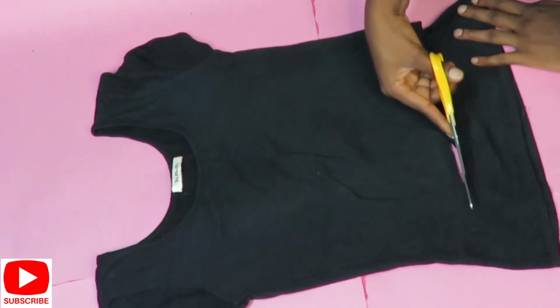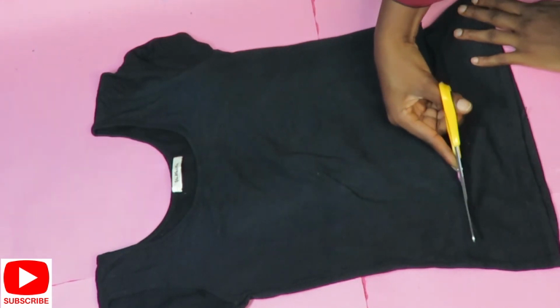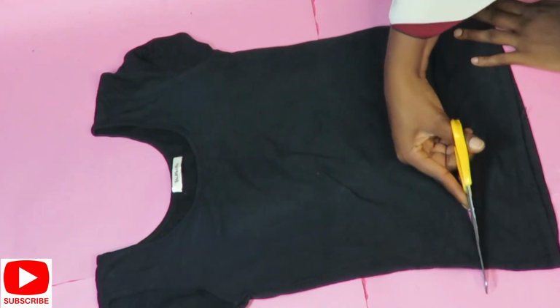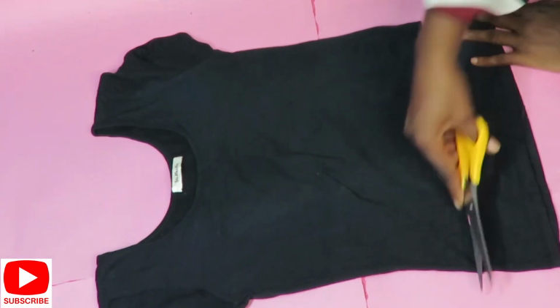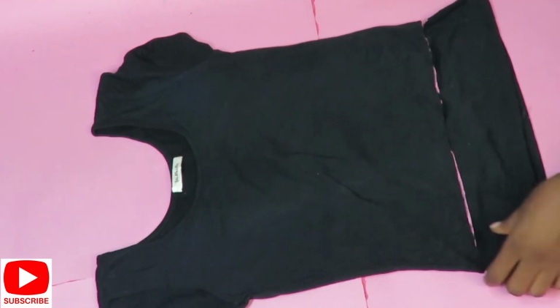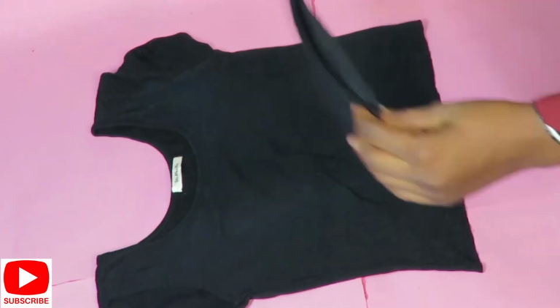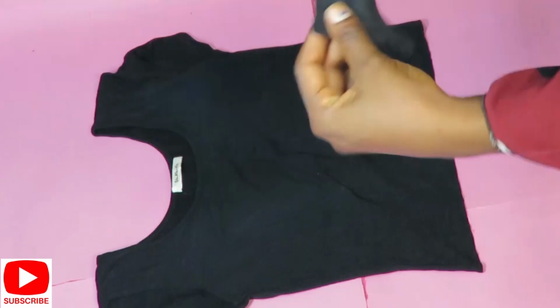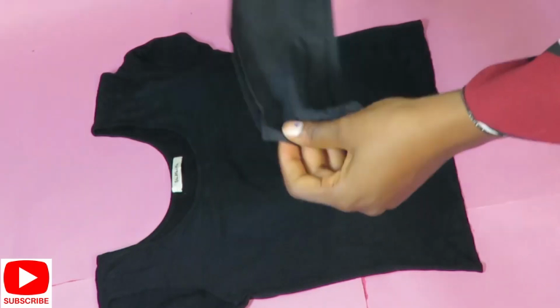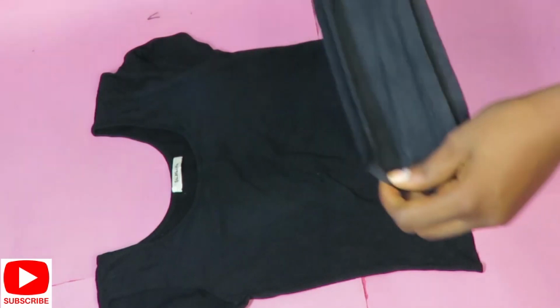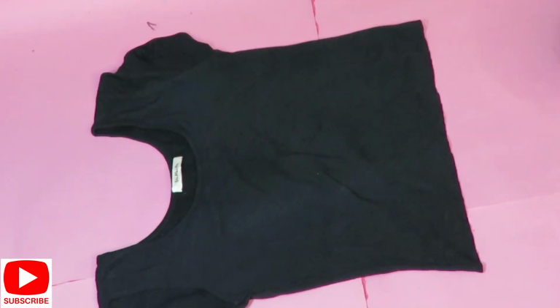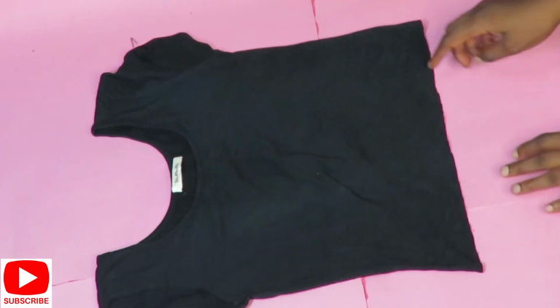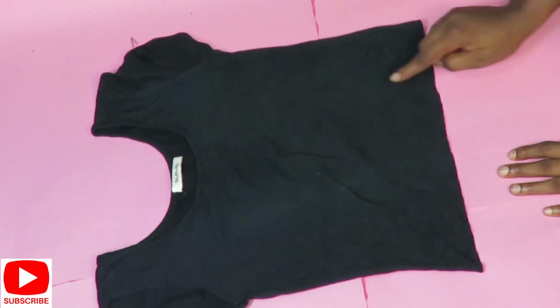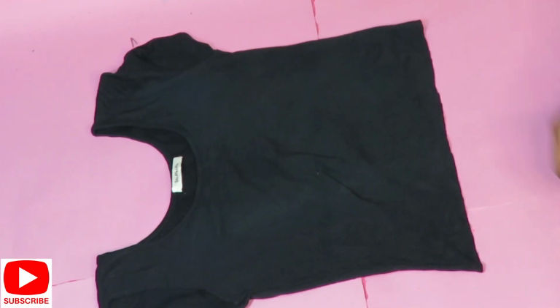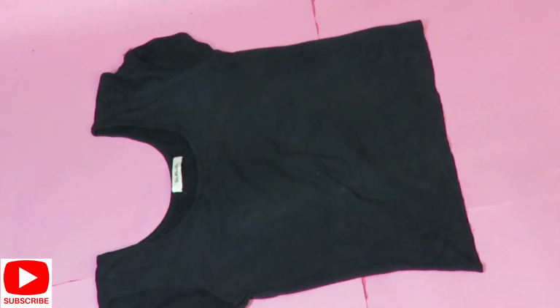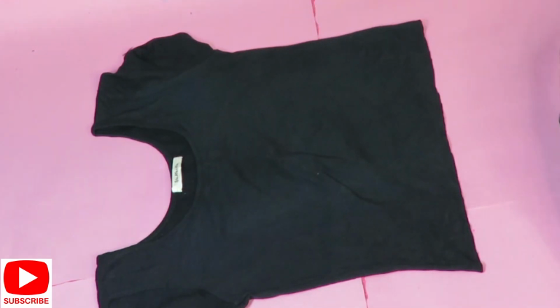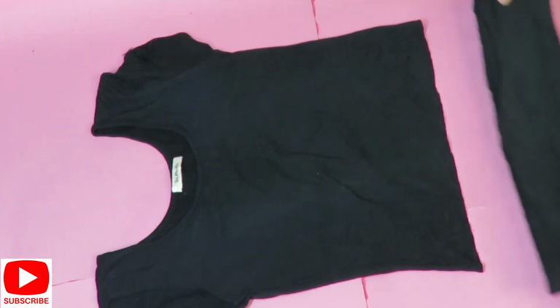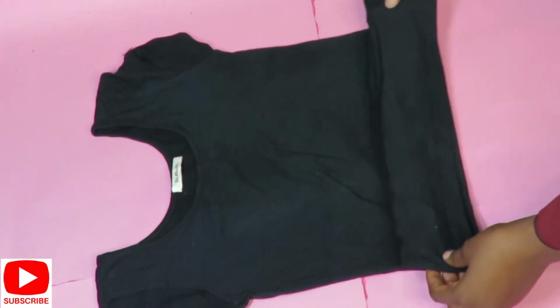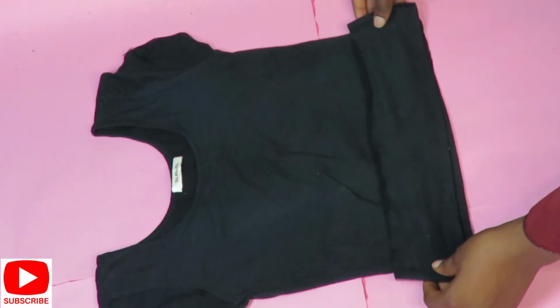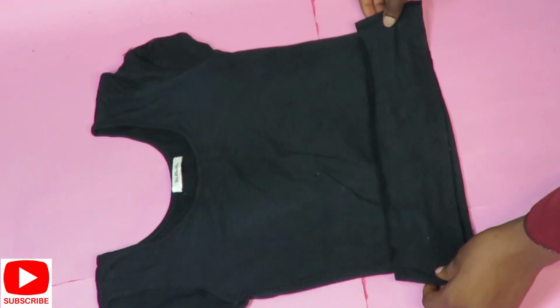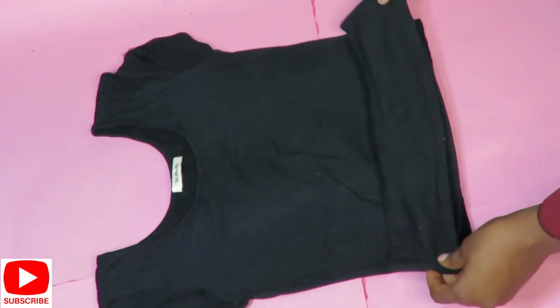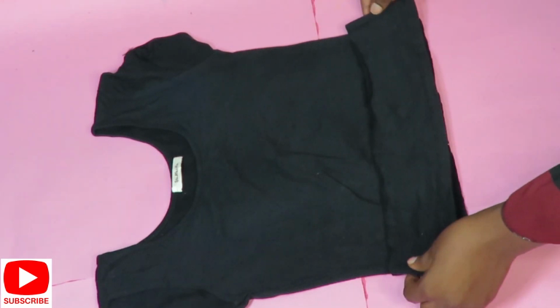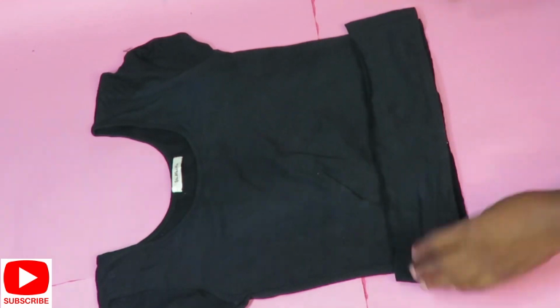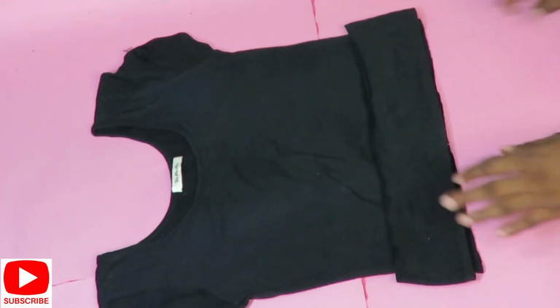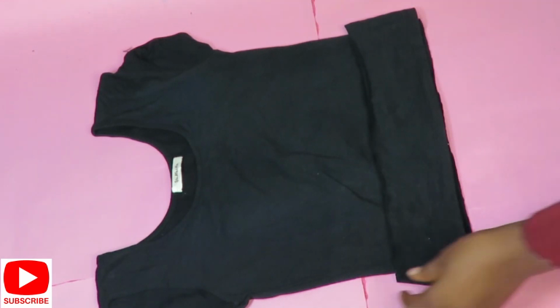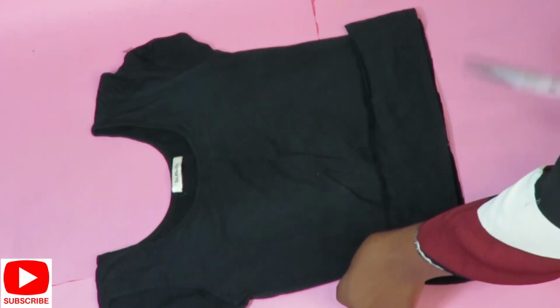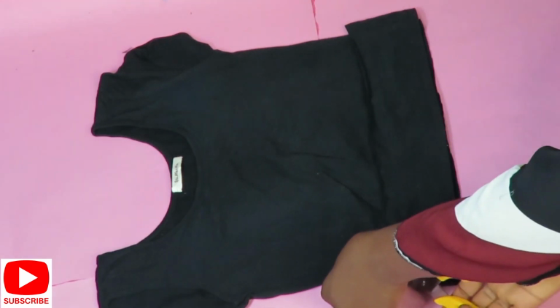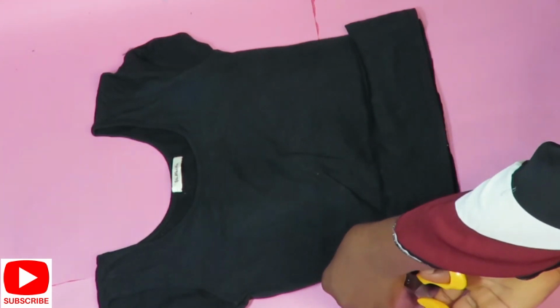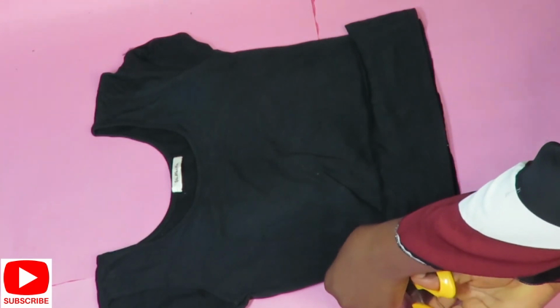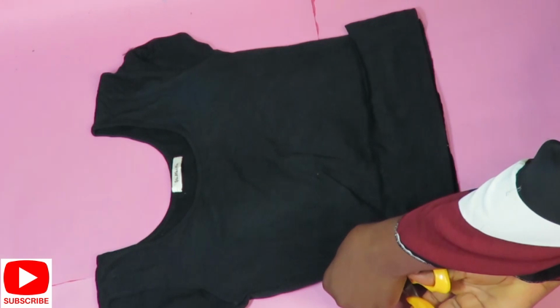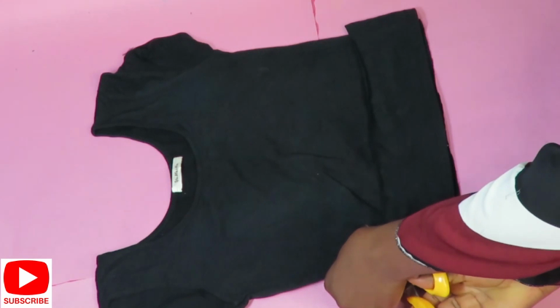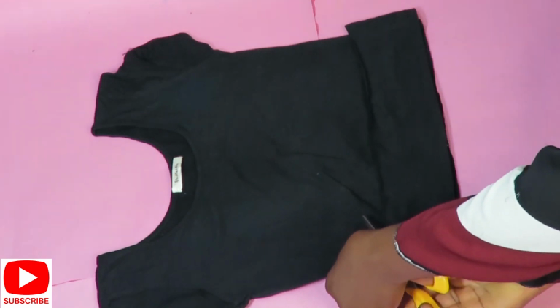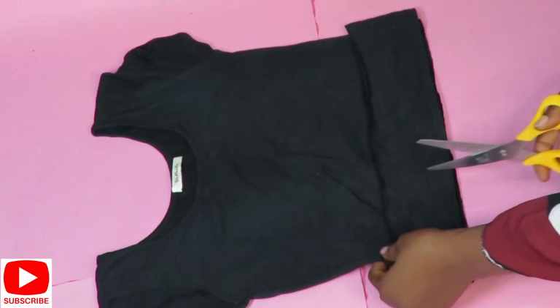I'll go ahead and cut out a small part of this top — about four inches long — and then place it on the top again to trace it out. As you can see, I didn't totally cut this off because I need that part to still be attached to my top.